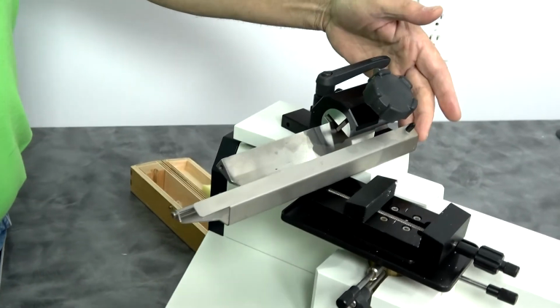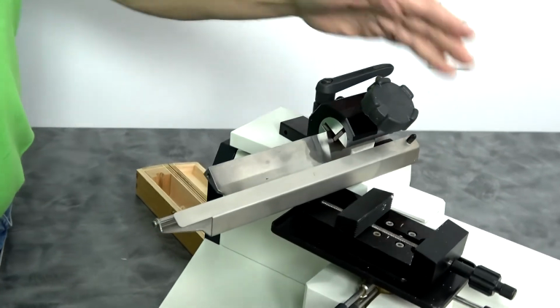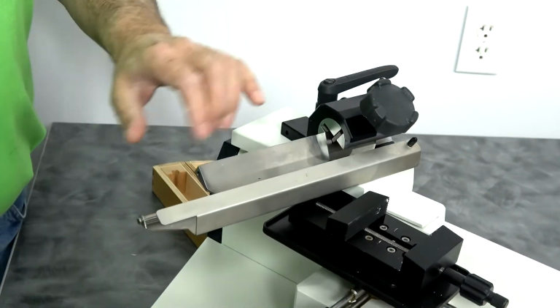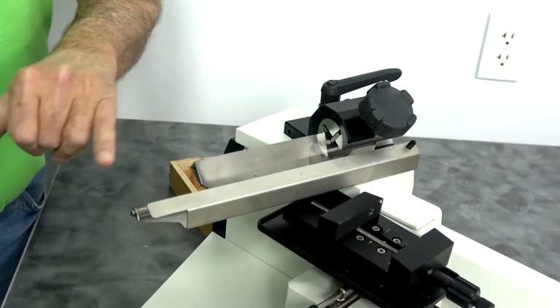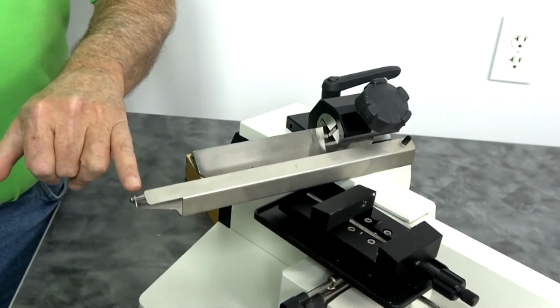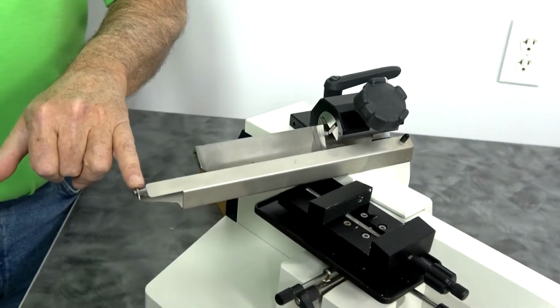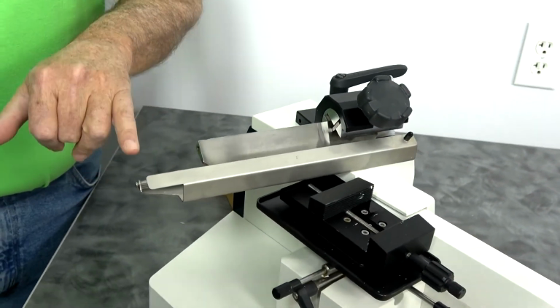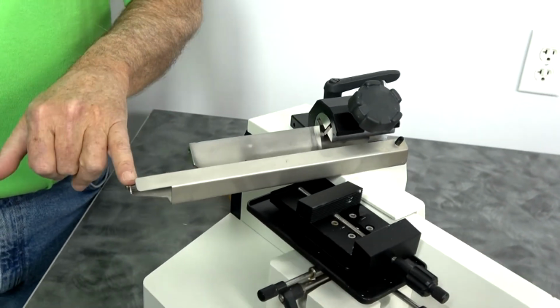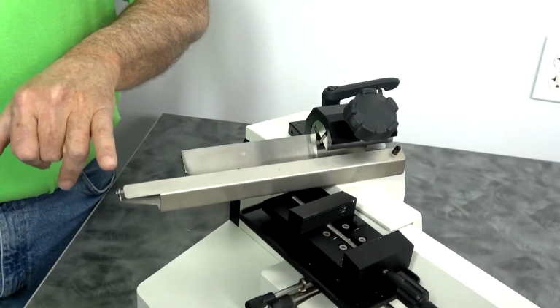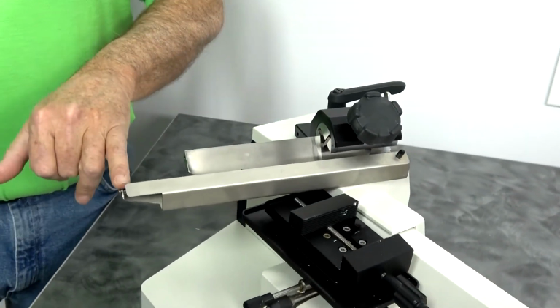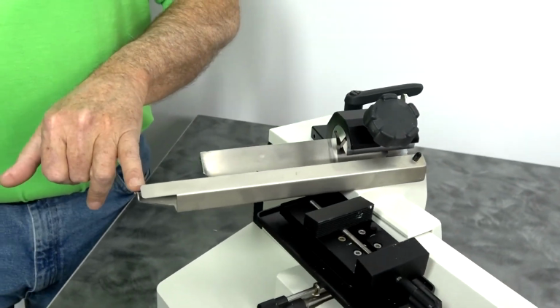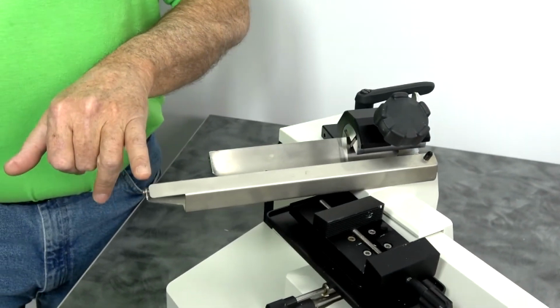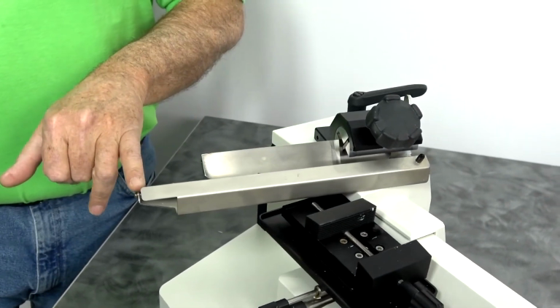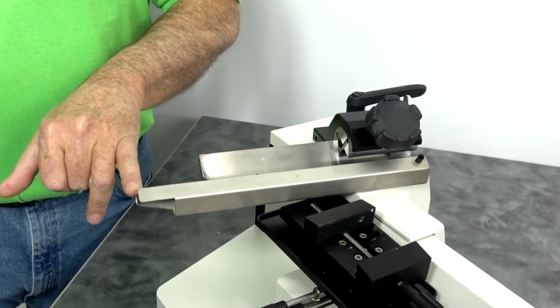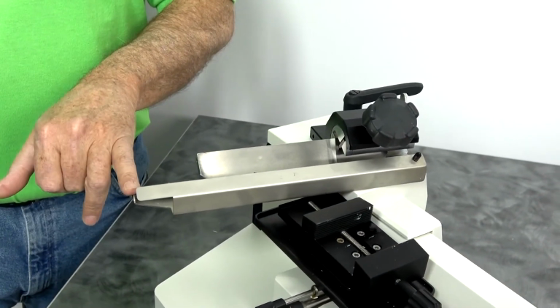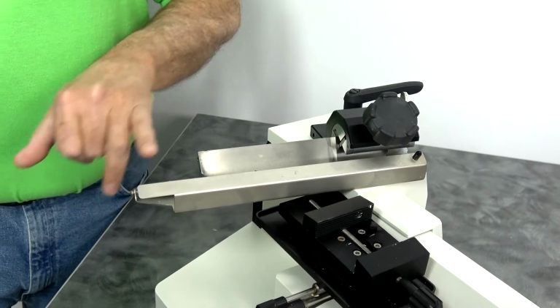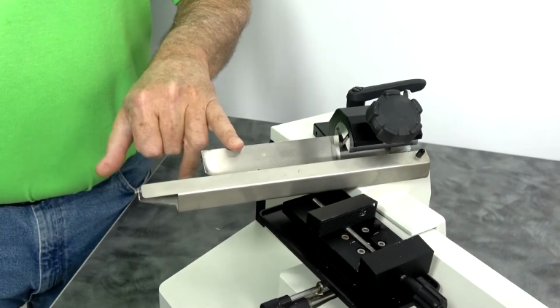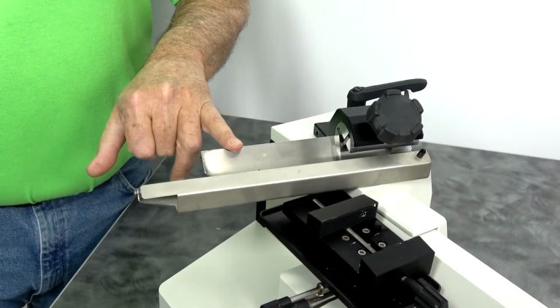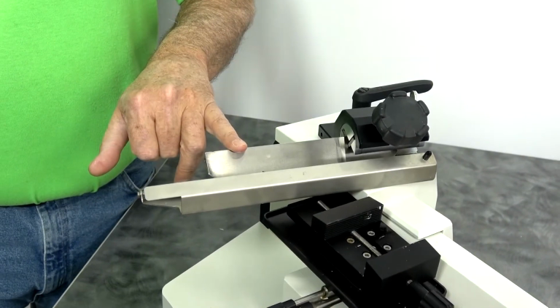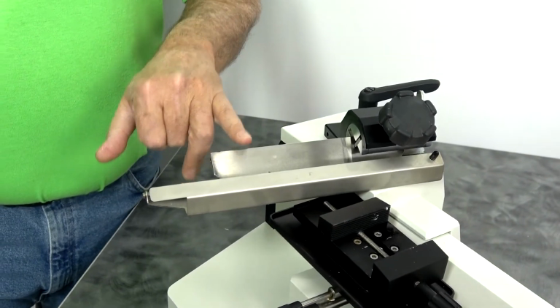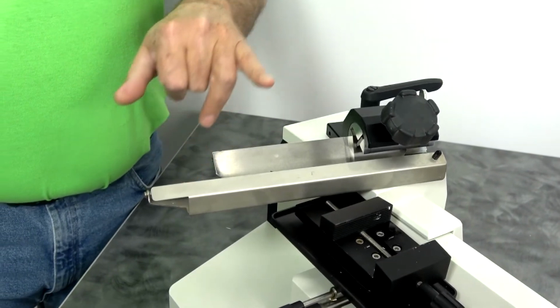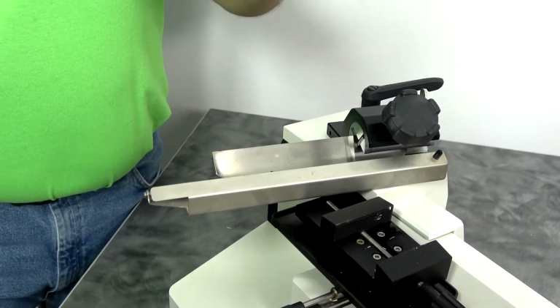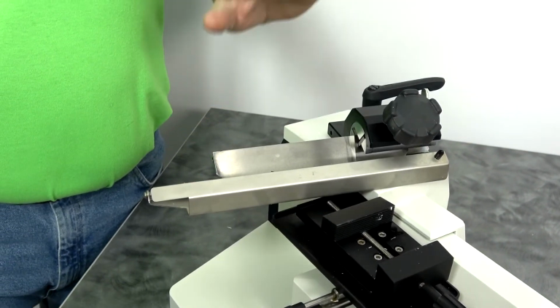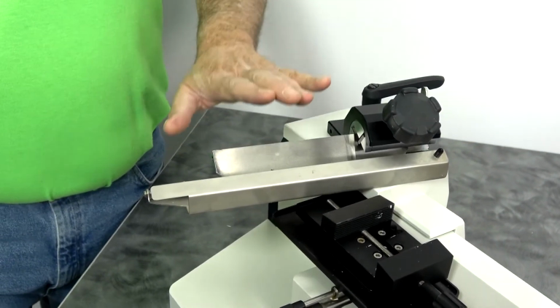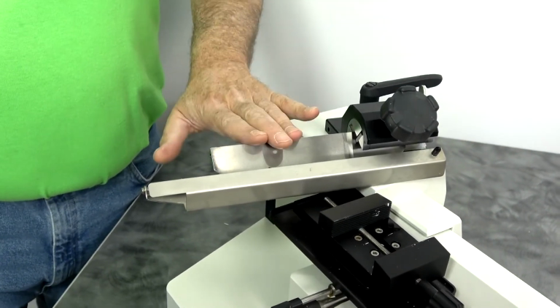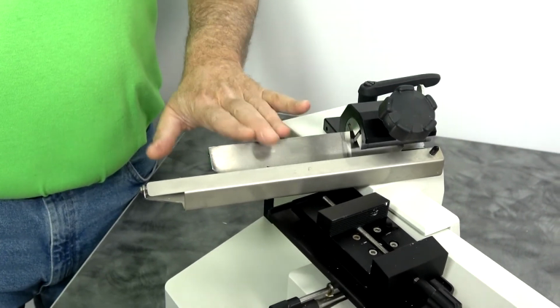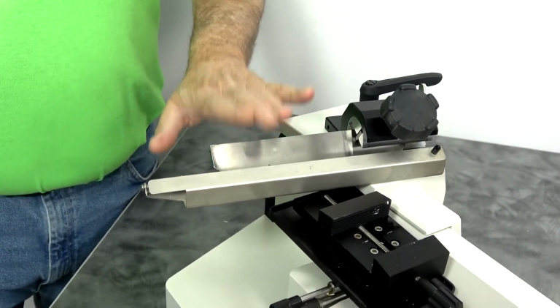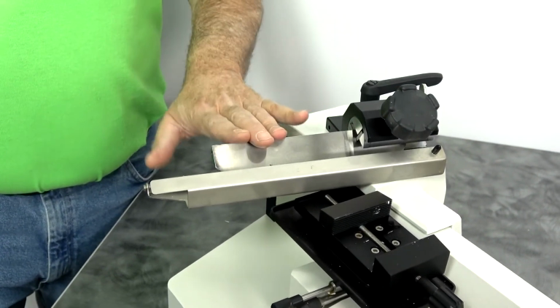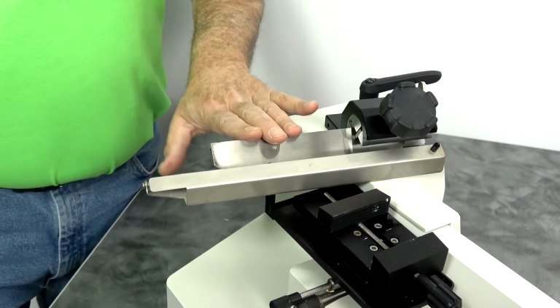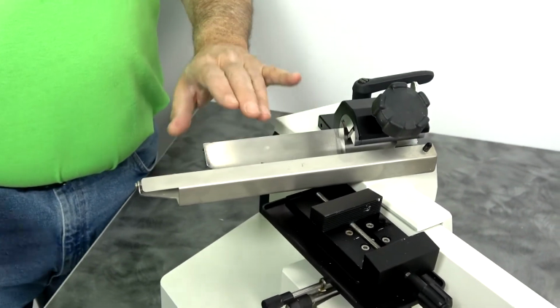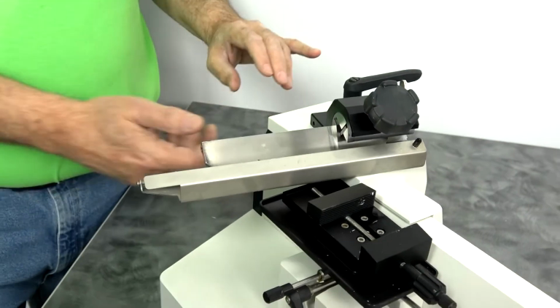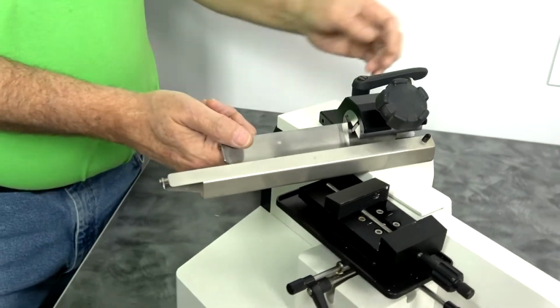This is a 180mm knife. These can go up to 240mm, maybe a 250mm knife blade. In this case, we are bundling it with the 180mm.